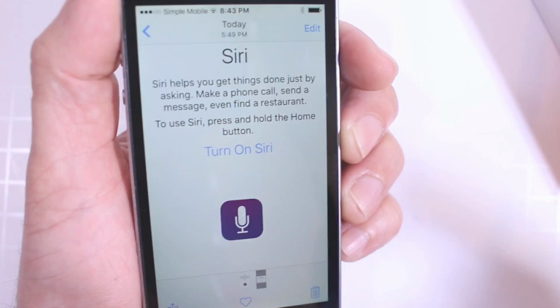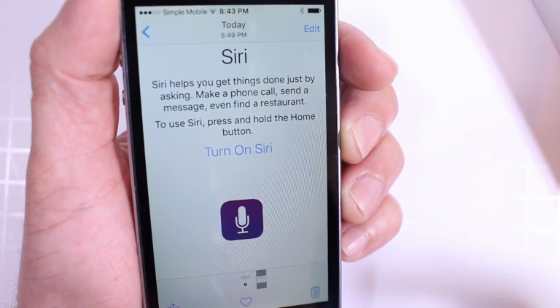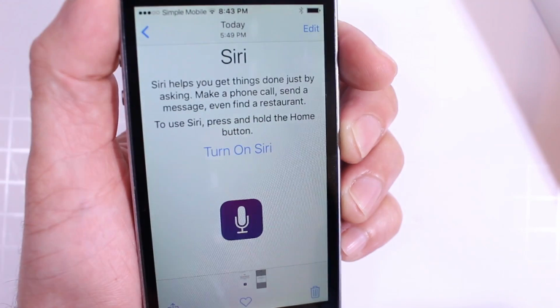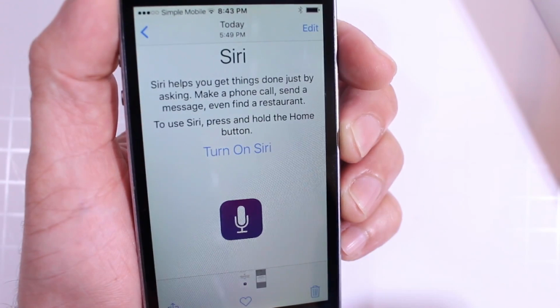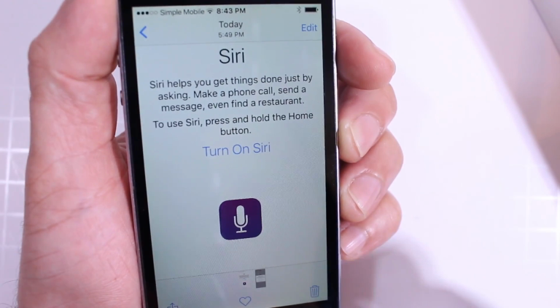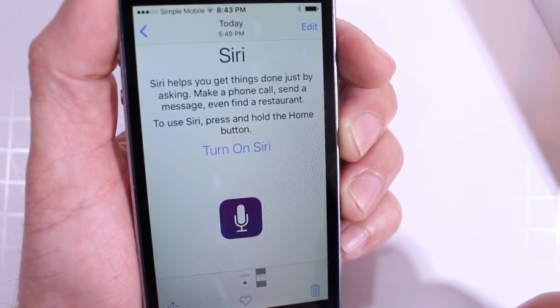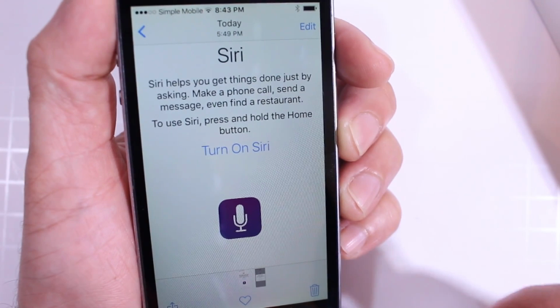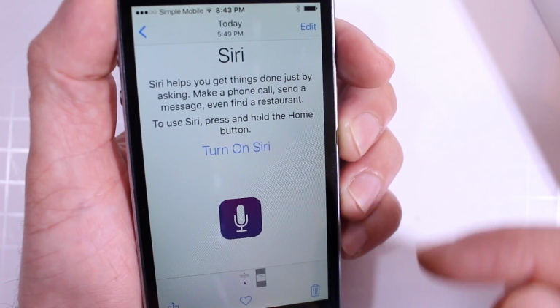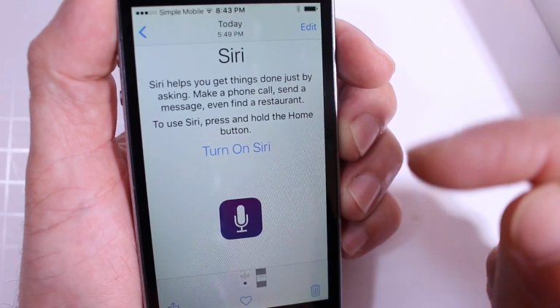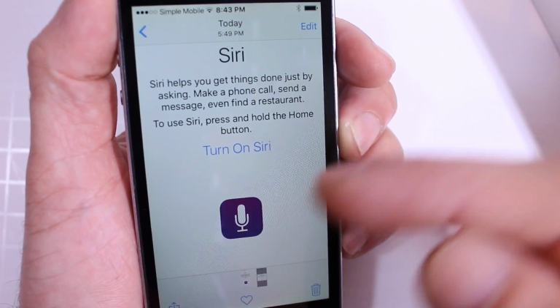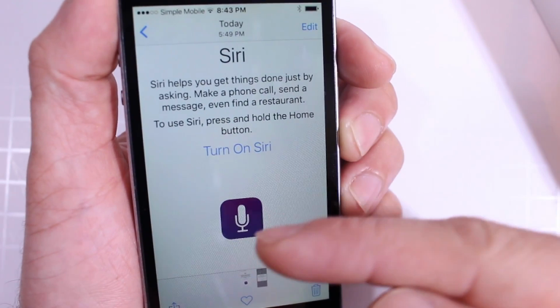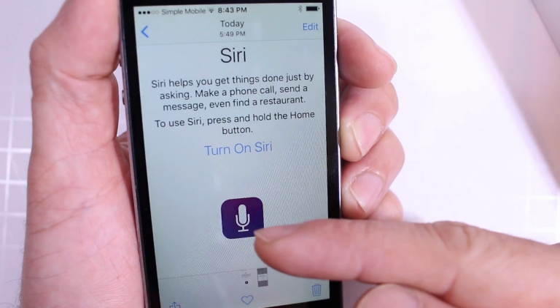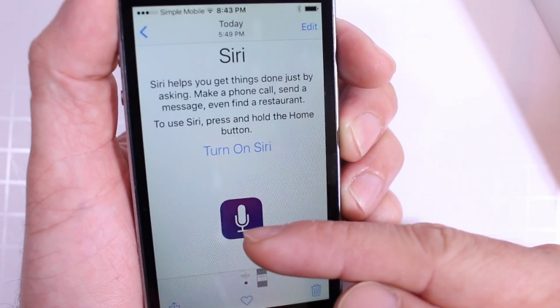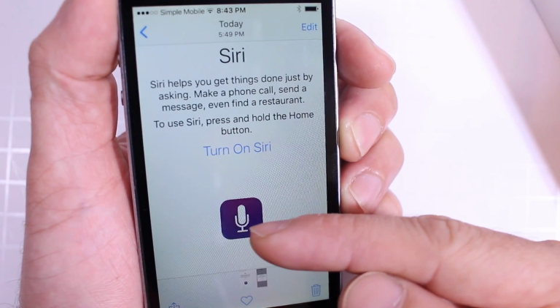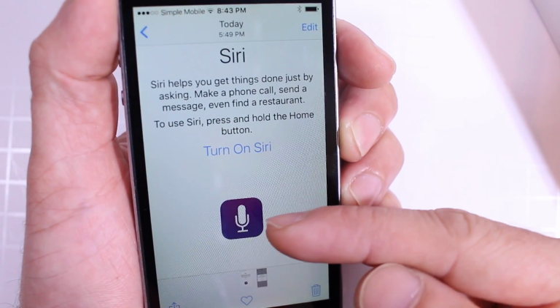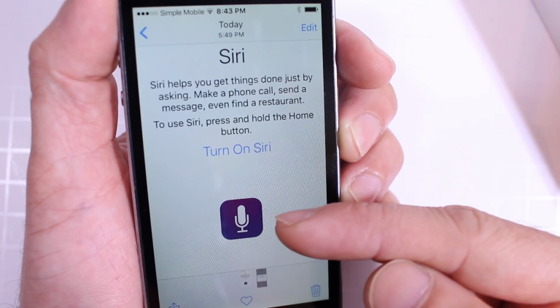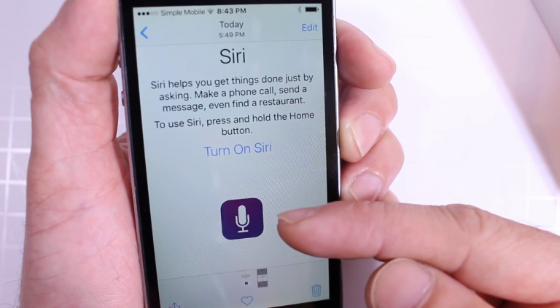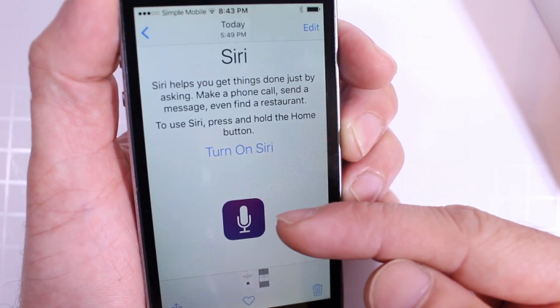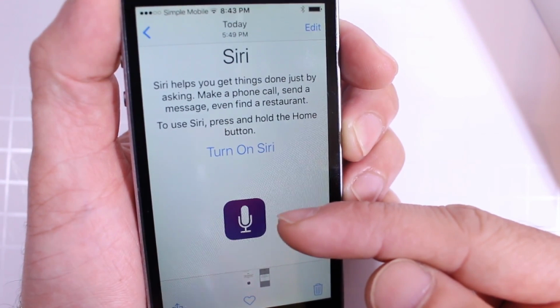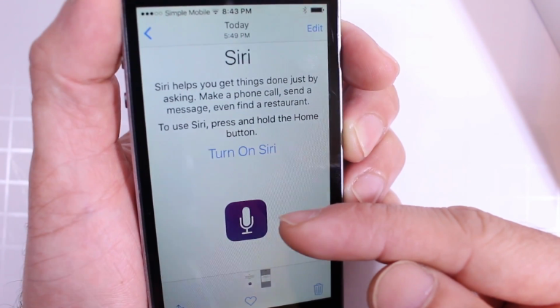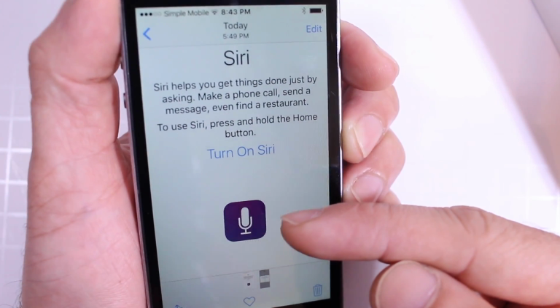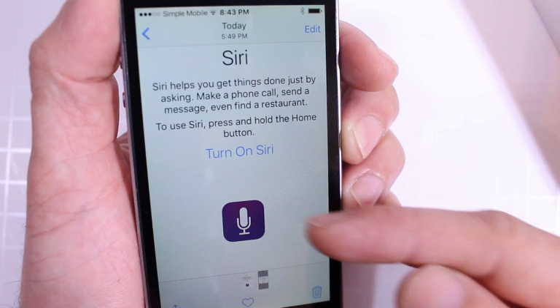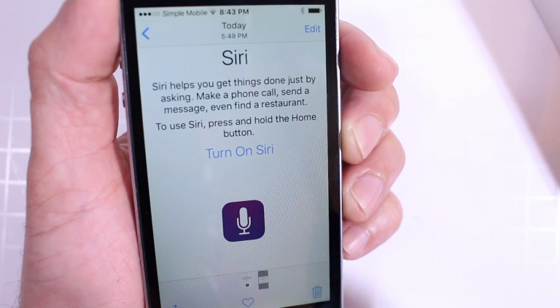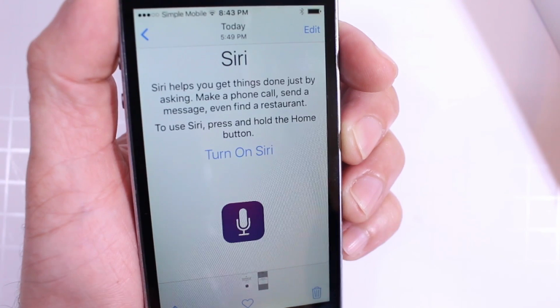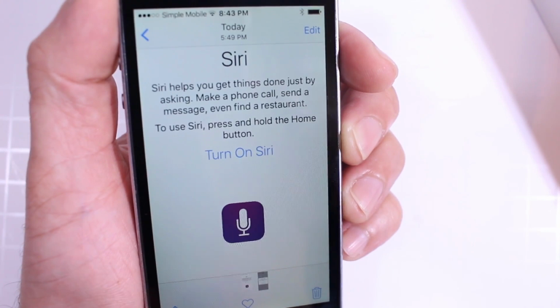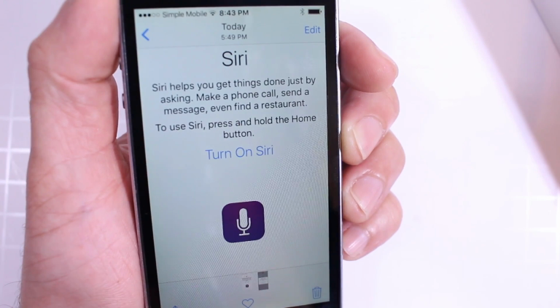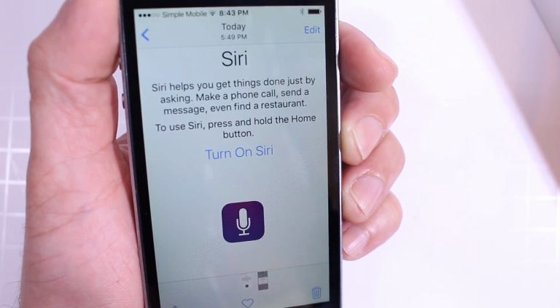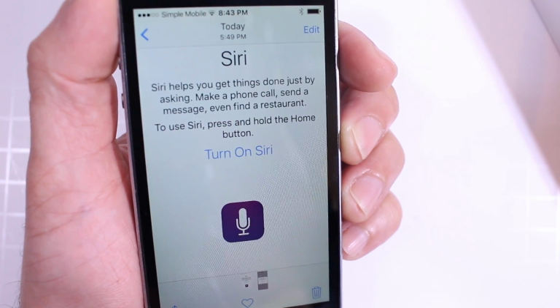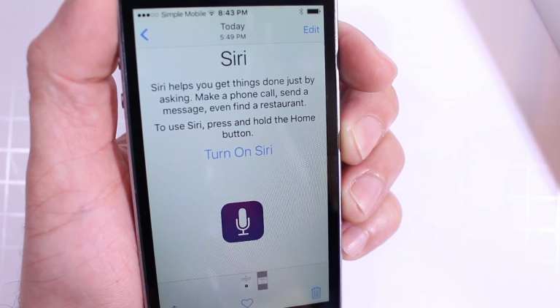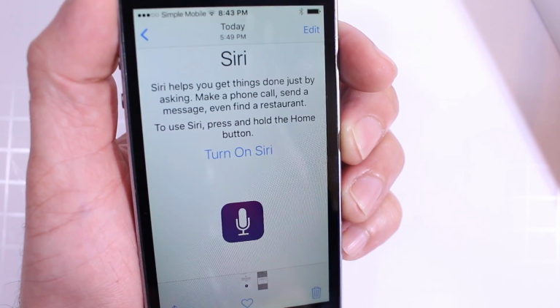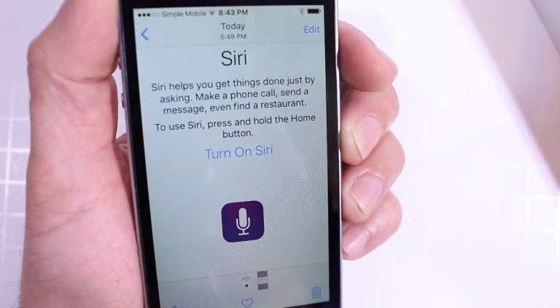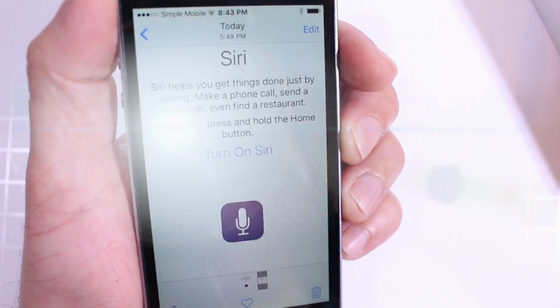In the setup process for iOS 9.1 Beta 1, I got a new-looking Siri icon to set up Siri for that particular section of the setup.